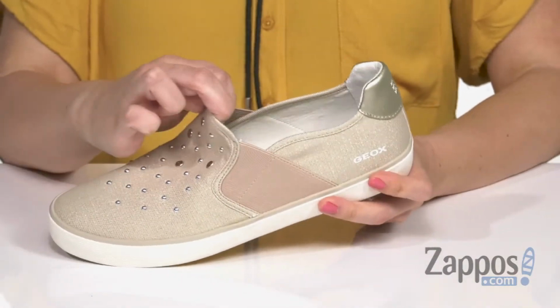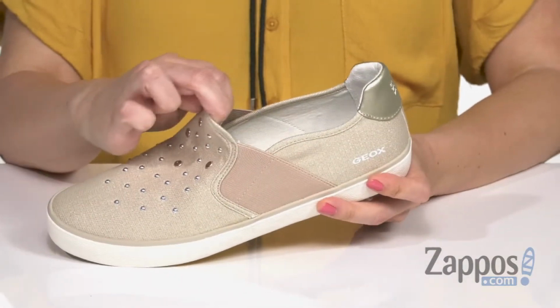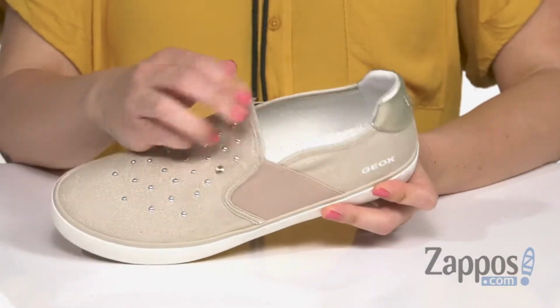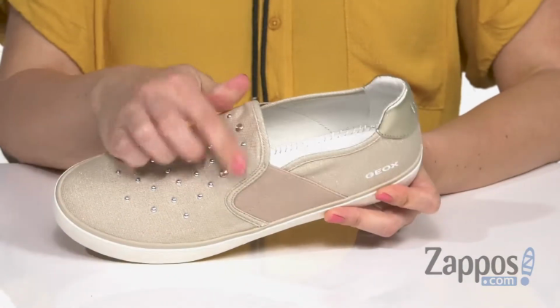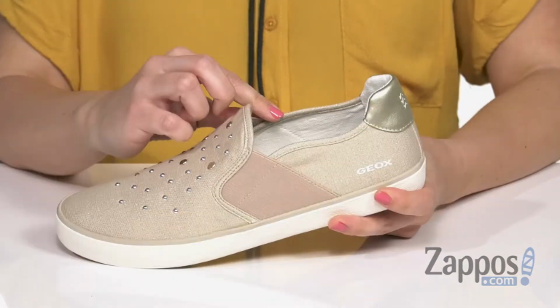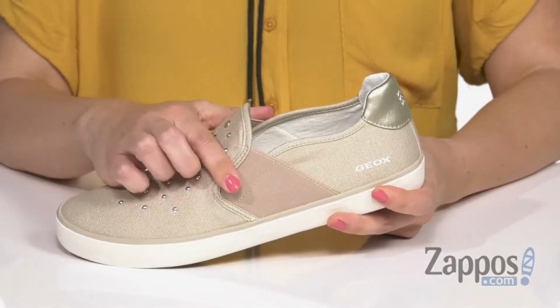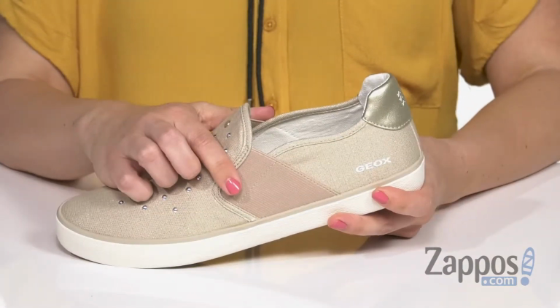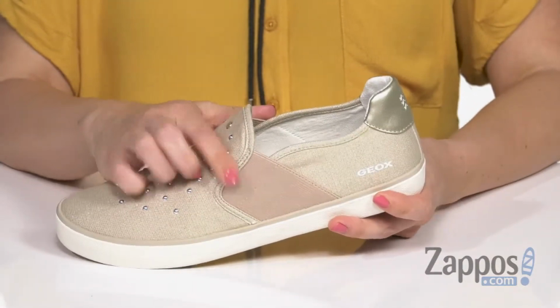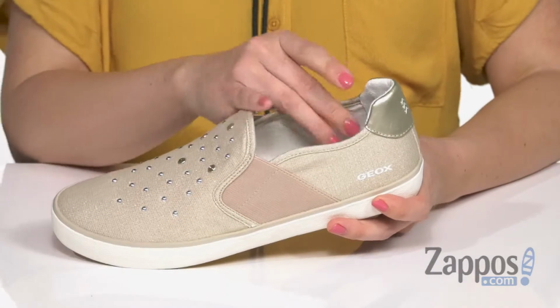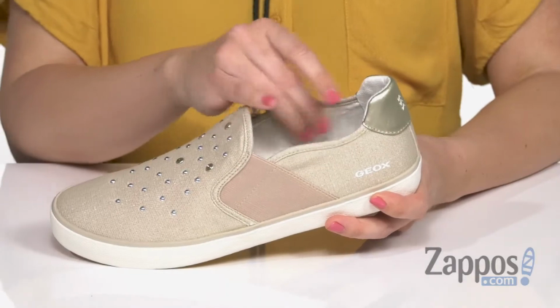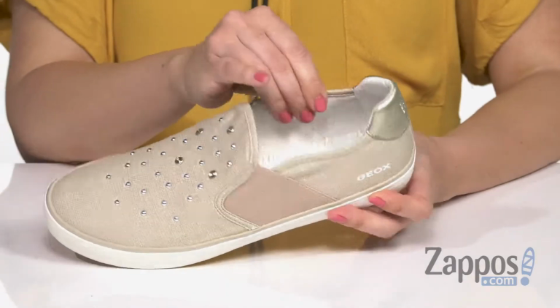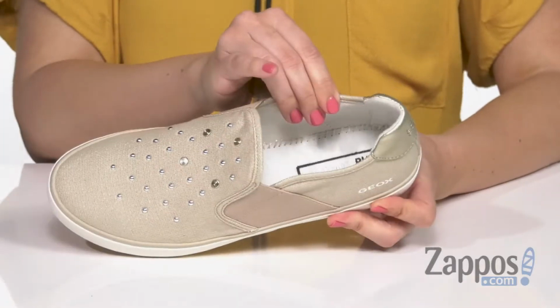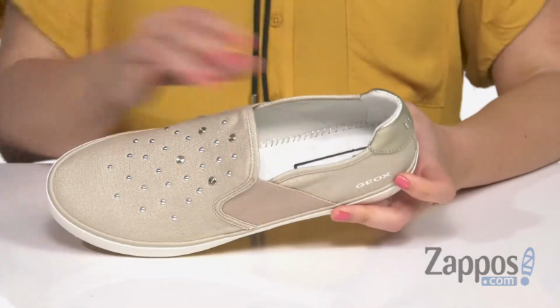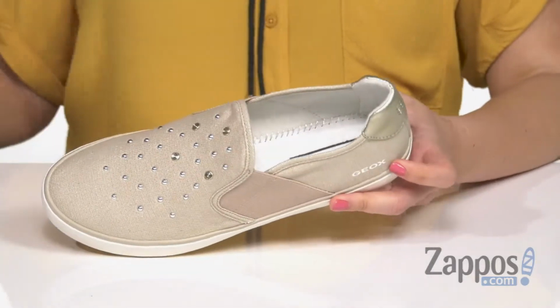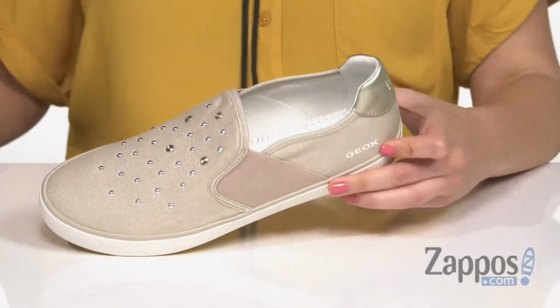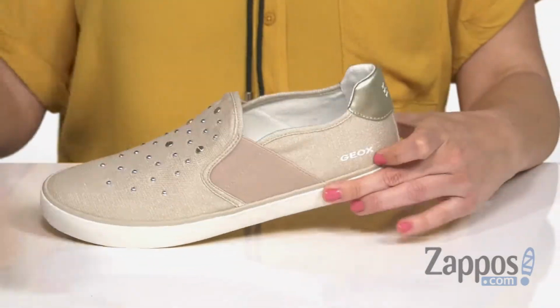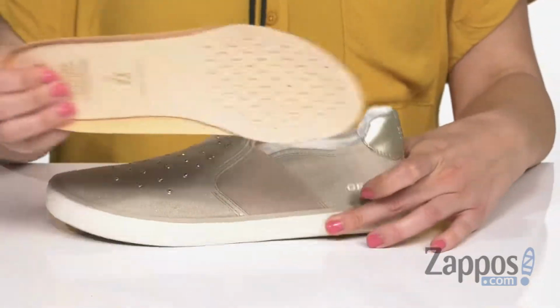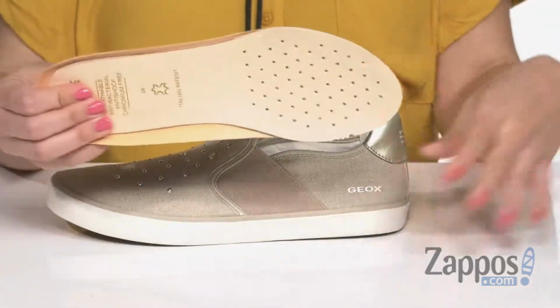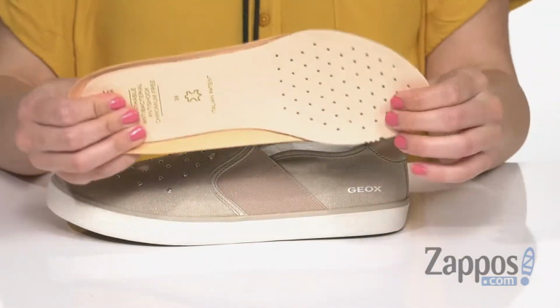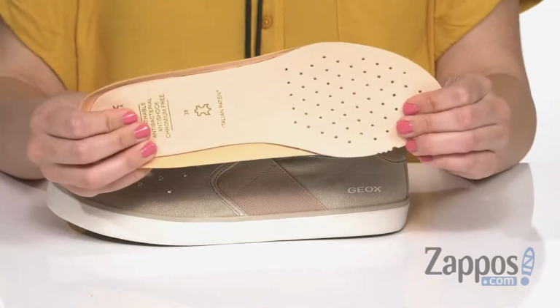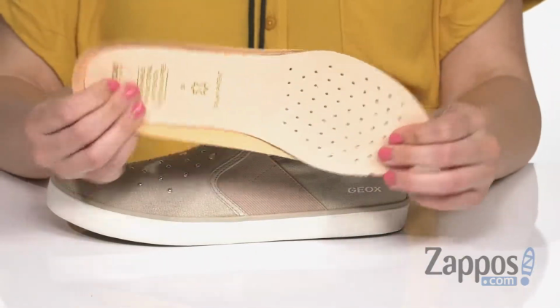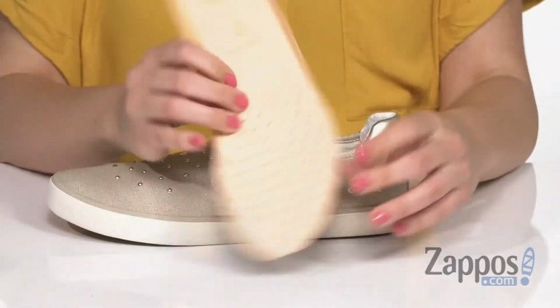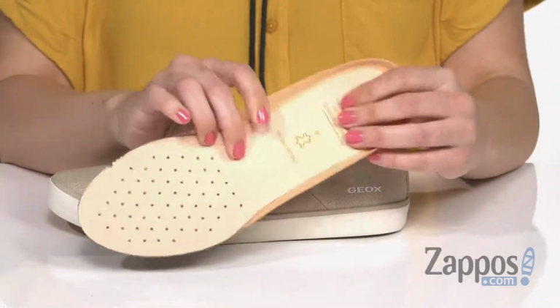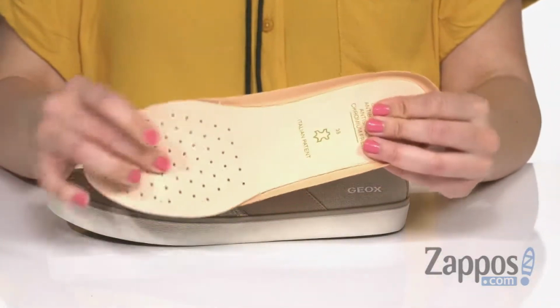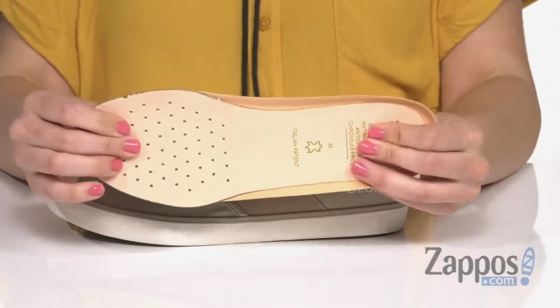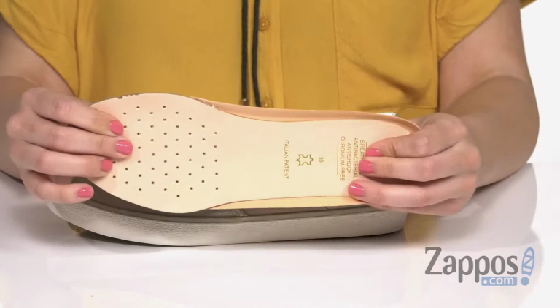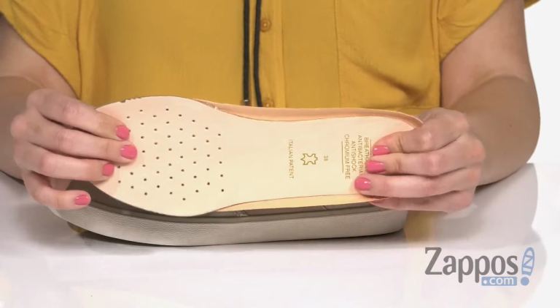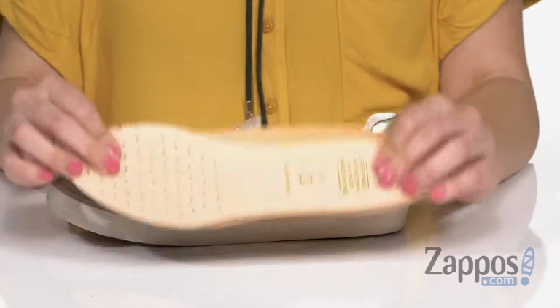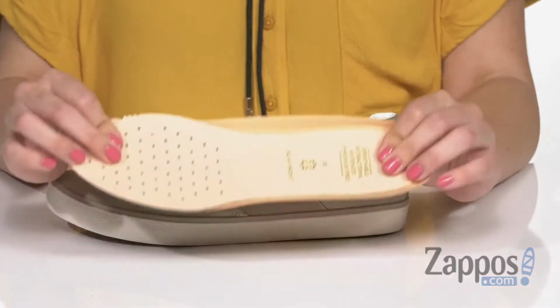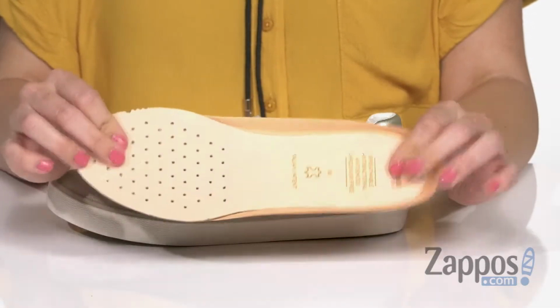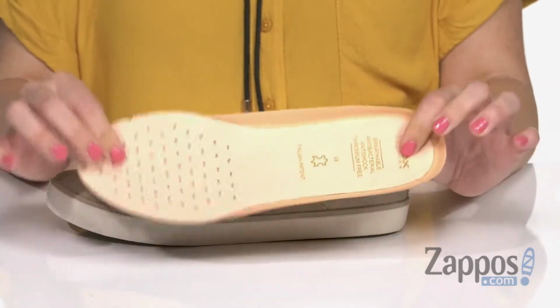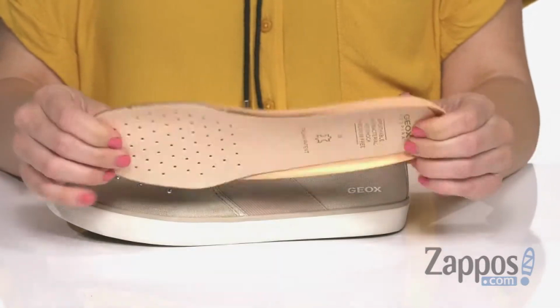They're easy to slip on because there's stretch on either side. The inside is soft against the skin, and you've also got a leather footbed with perforations for breathability. It is removable too,